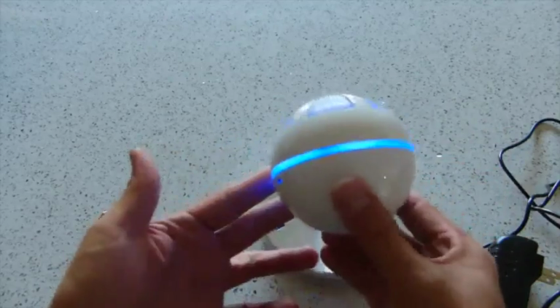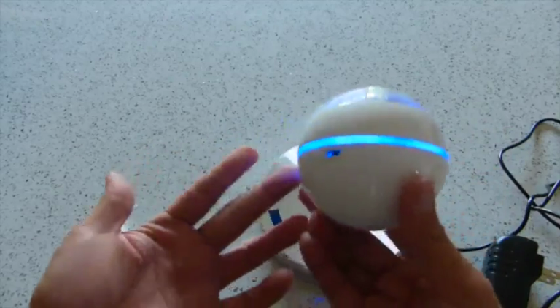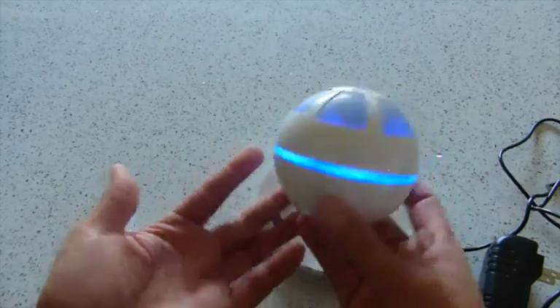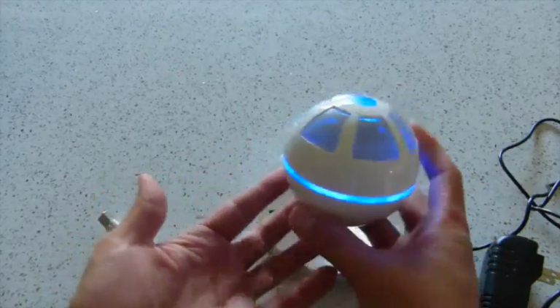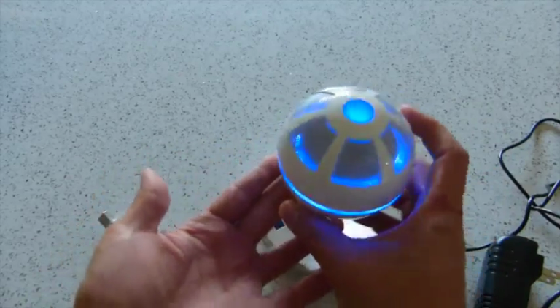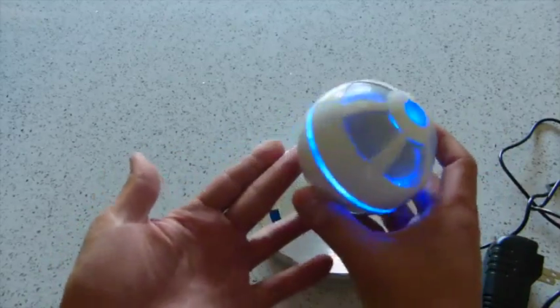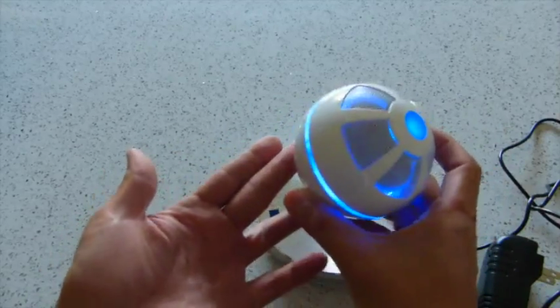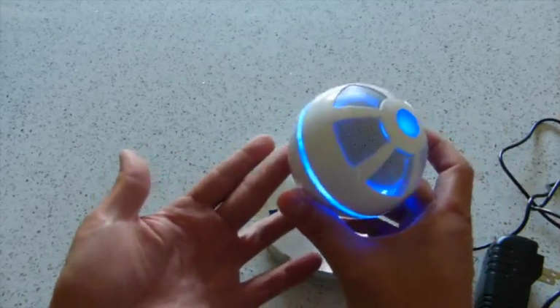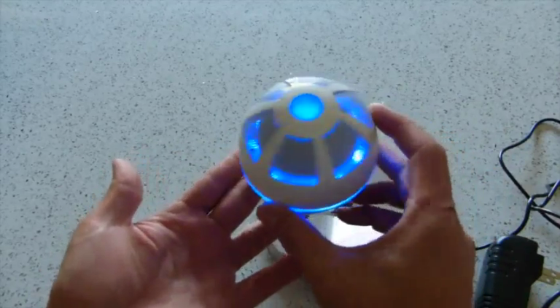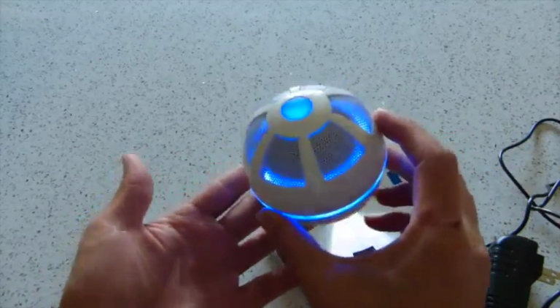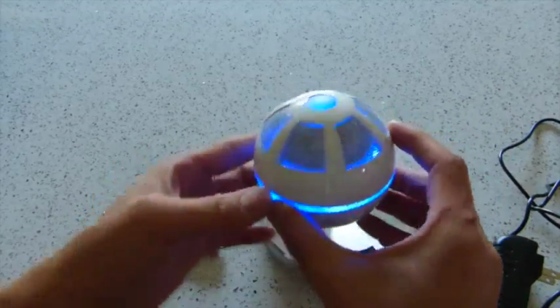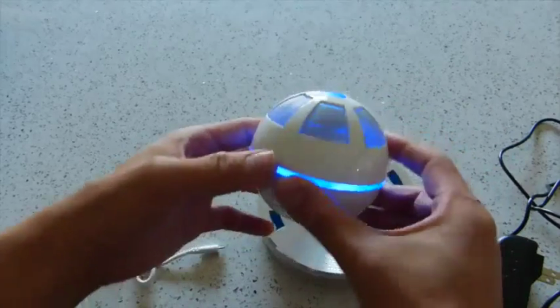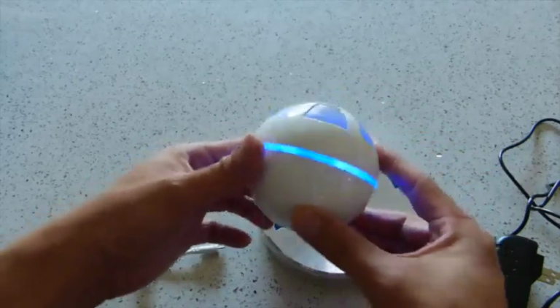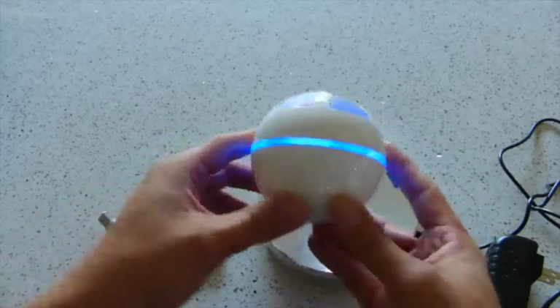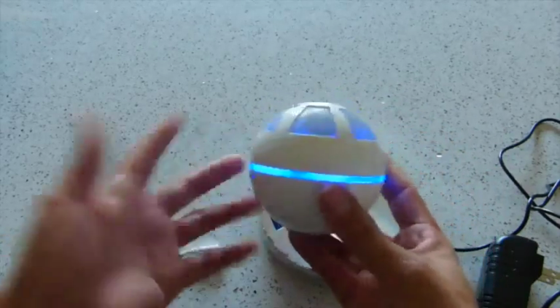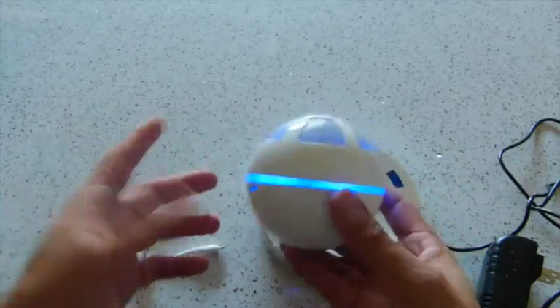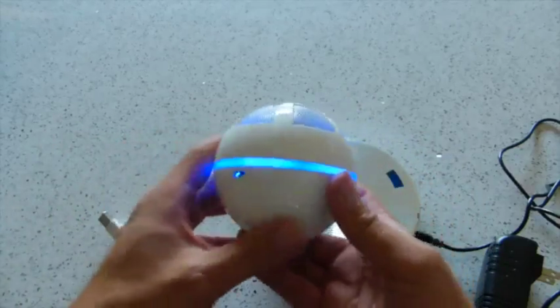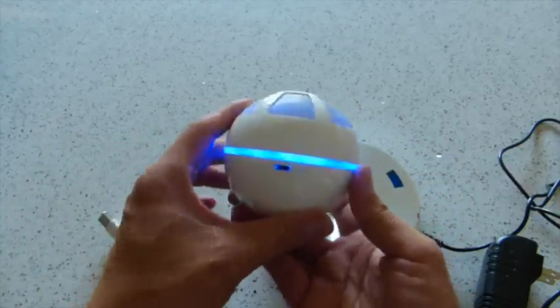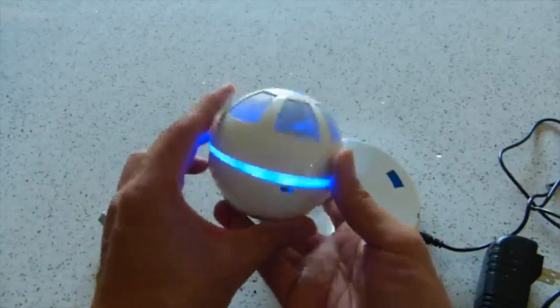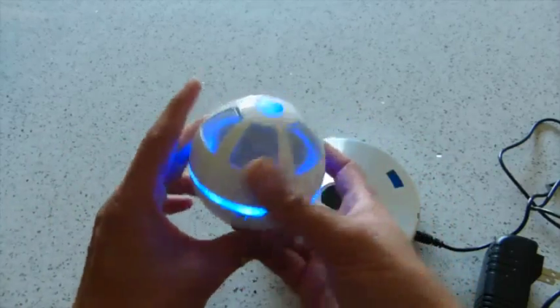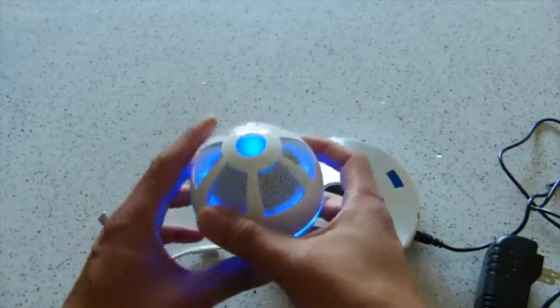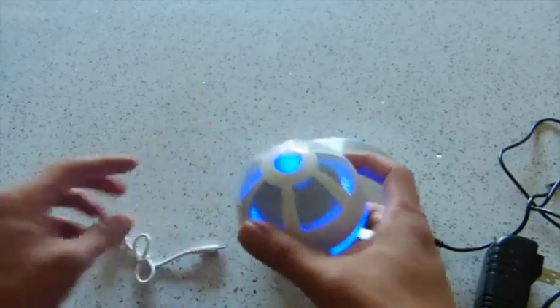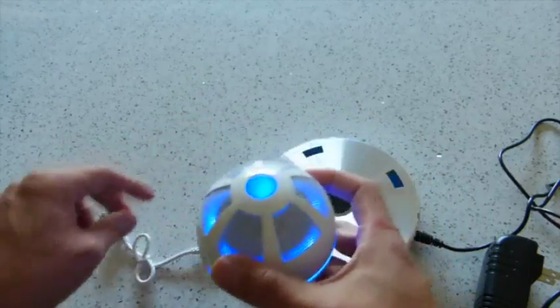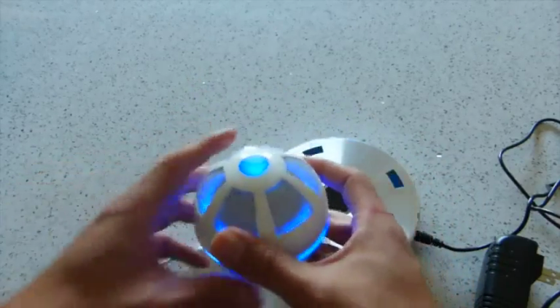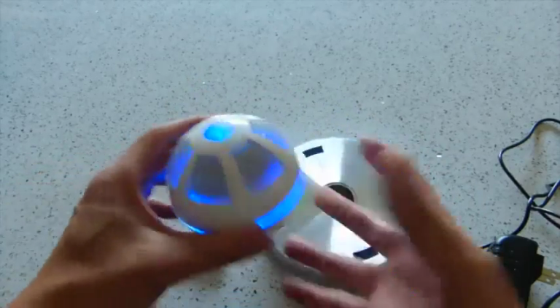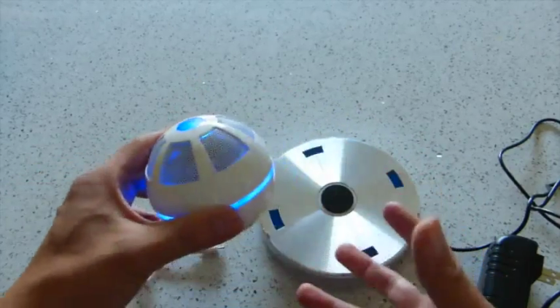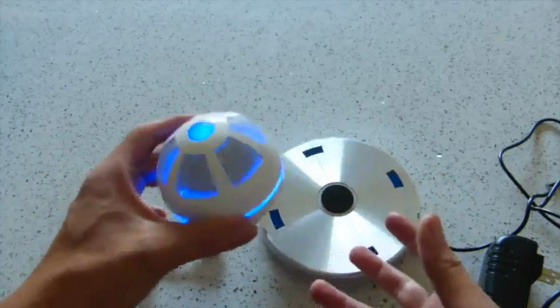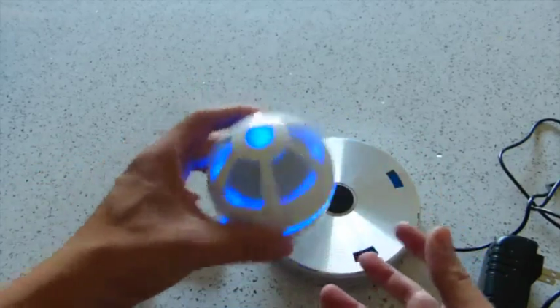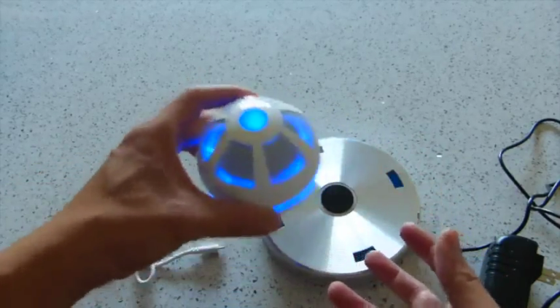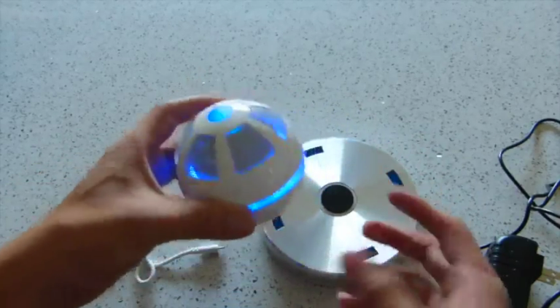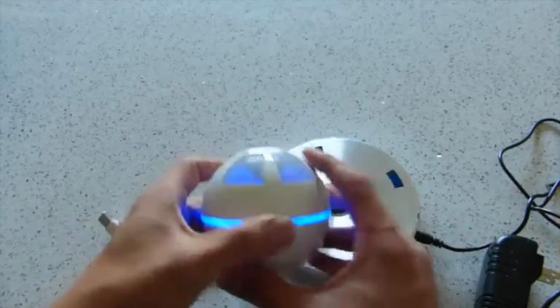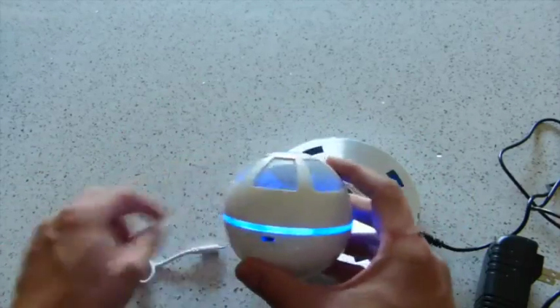It kind of resembles a little Death Star from the Star Wars movie, which is kind of cool if you've got Star Wars fans you're getting this for, or if you are one. And it'll especially look like that when it's floating and spinning around as well.